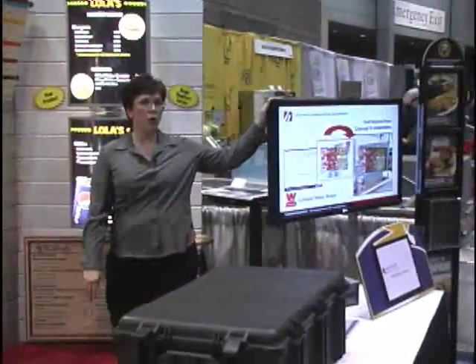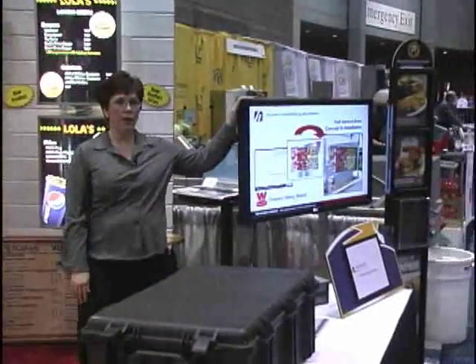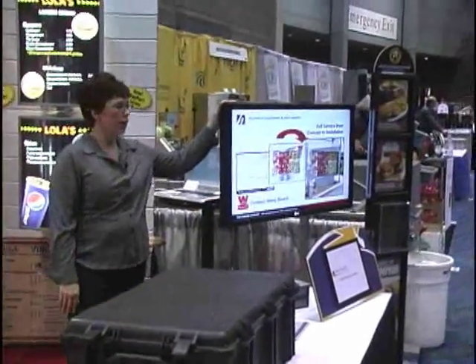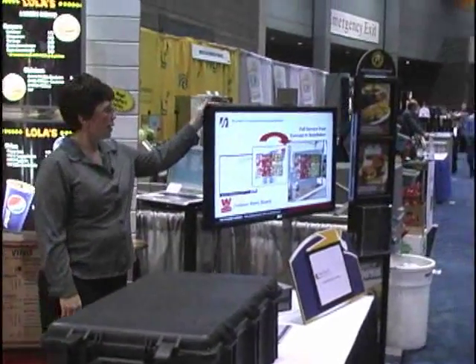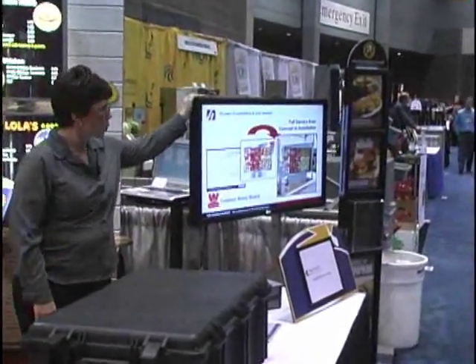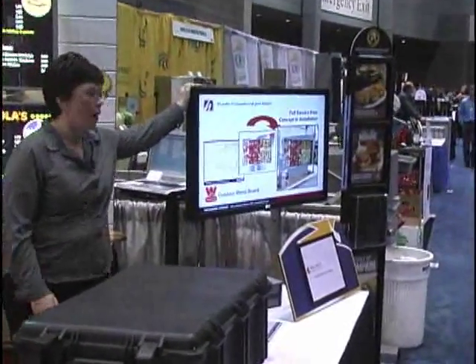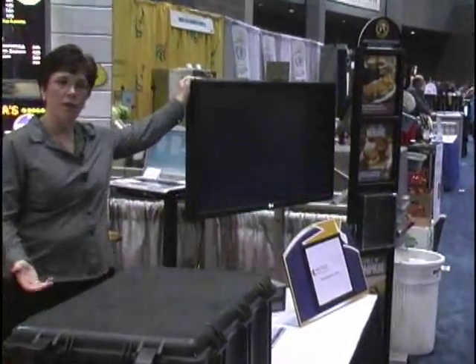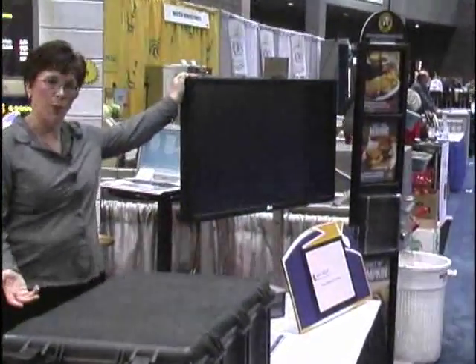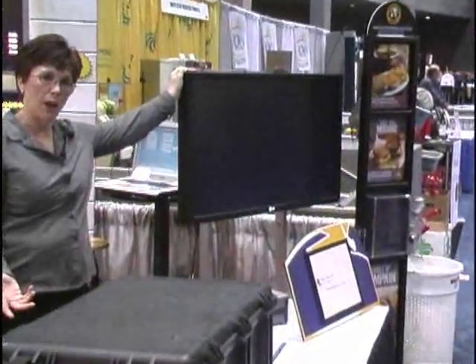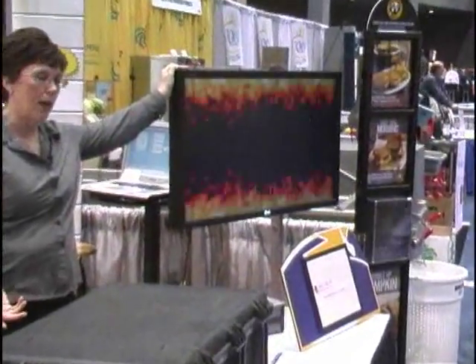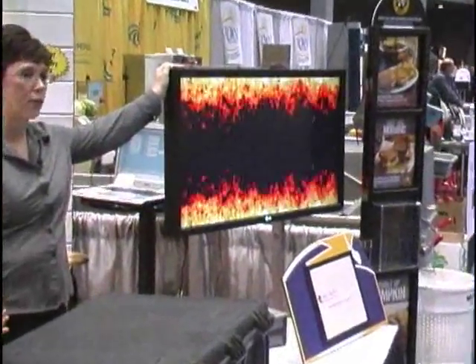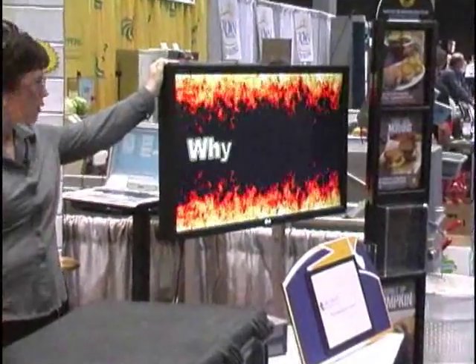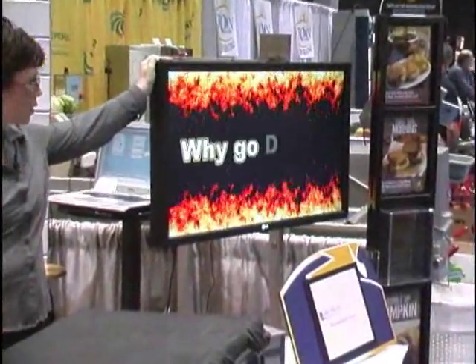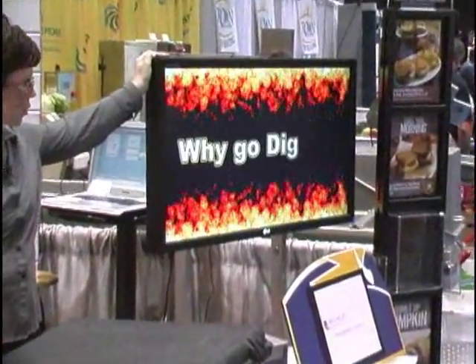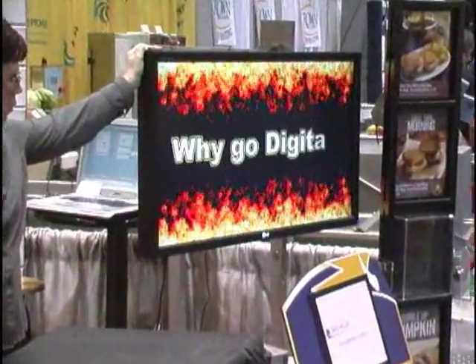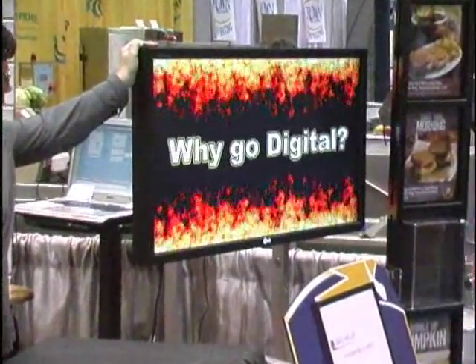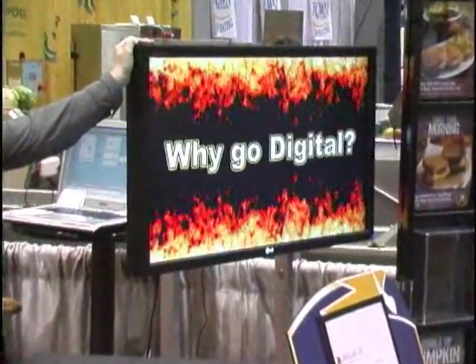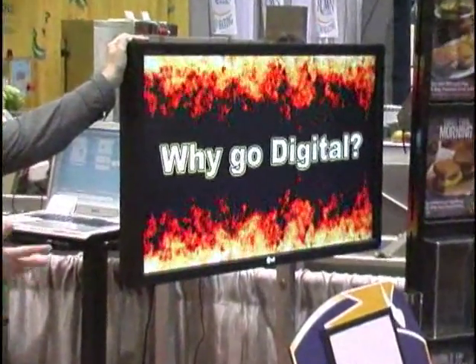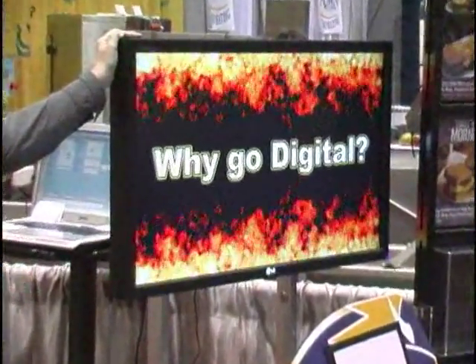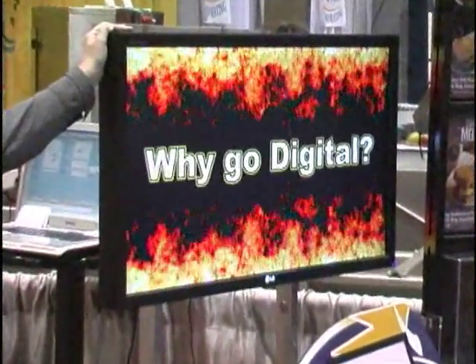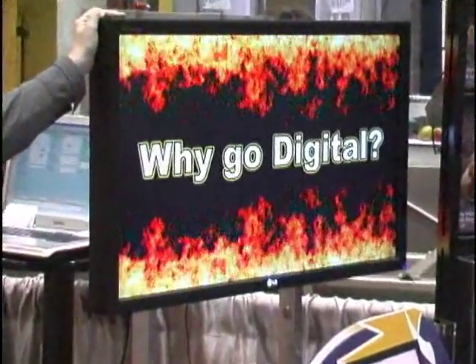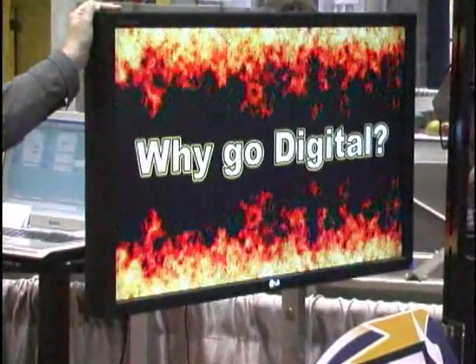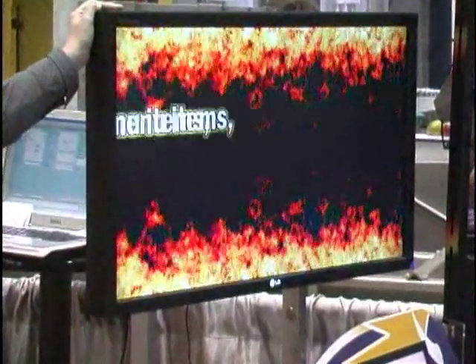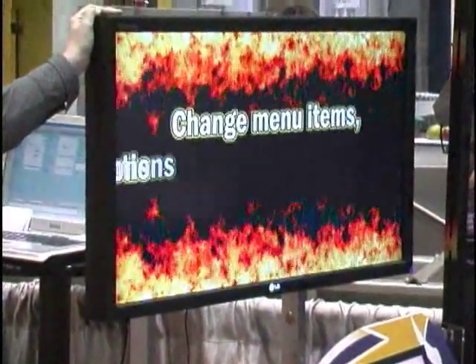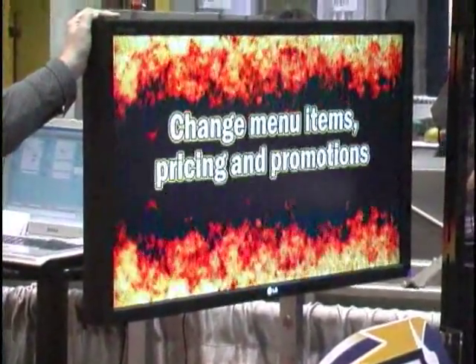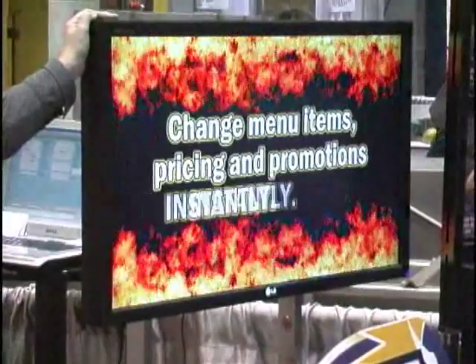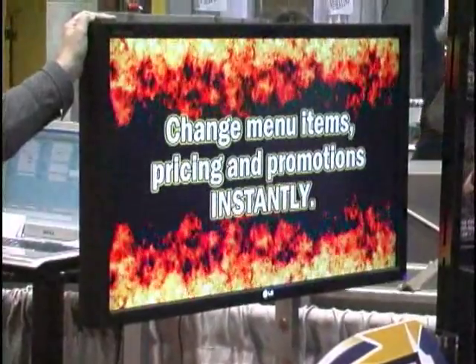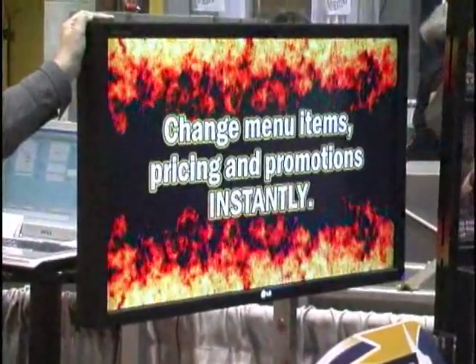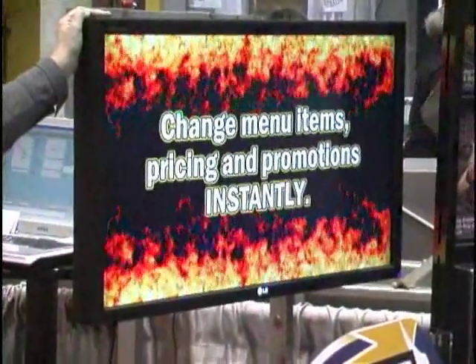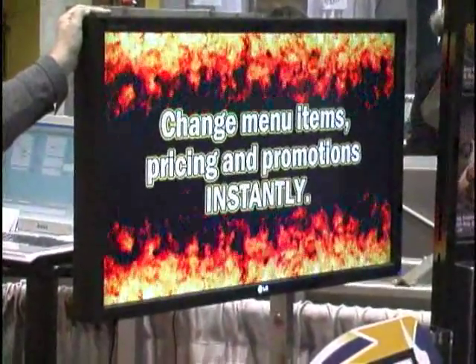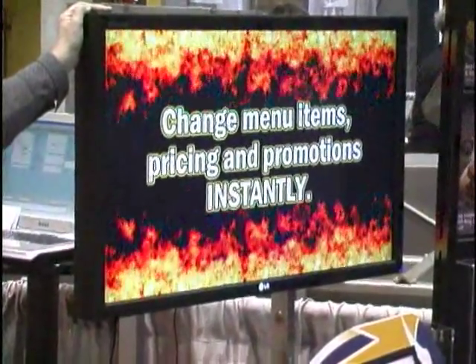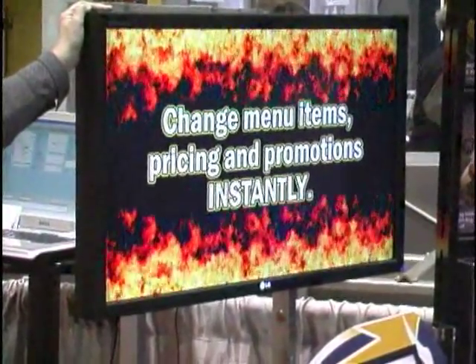The screen over here is really part of our Vision Quest product line — a 42-inch digital screen. We're using it for a show display, but it could certainly be used in a restaurant application as well.